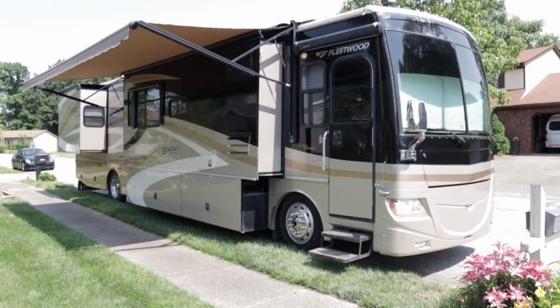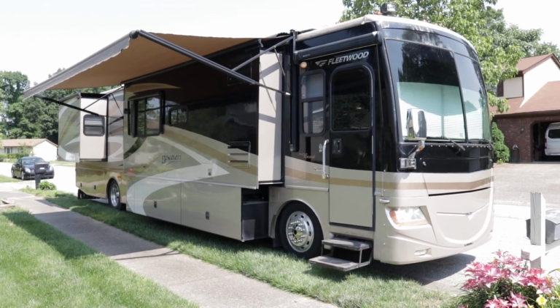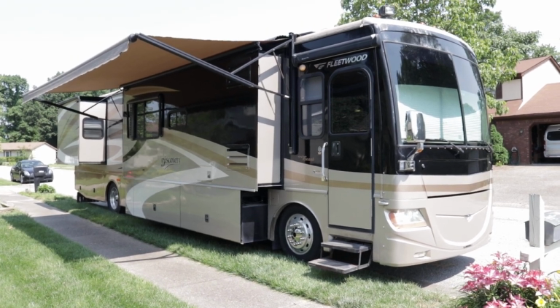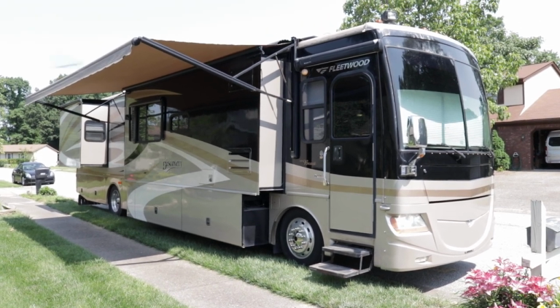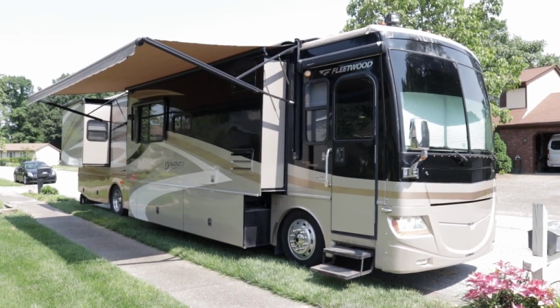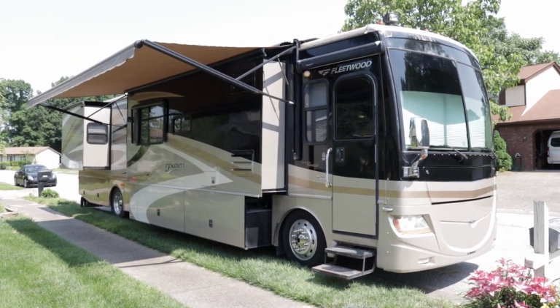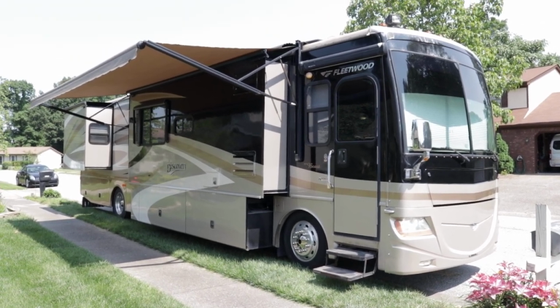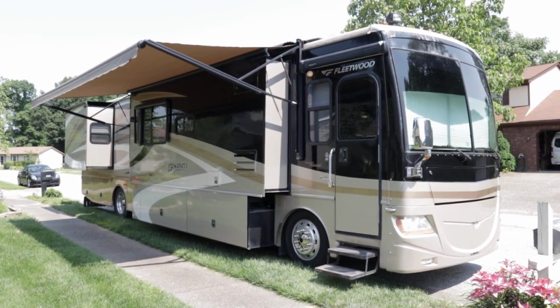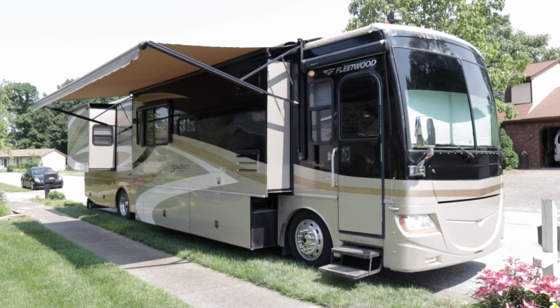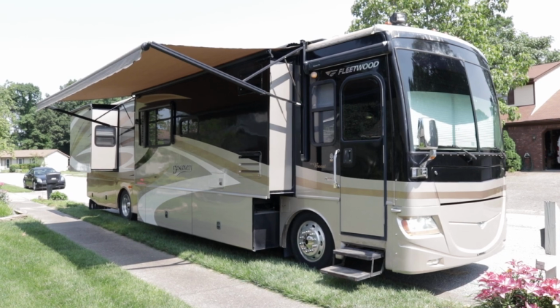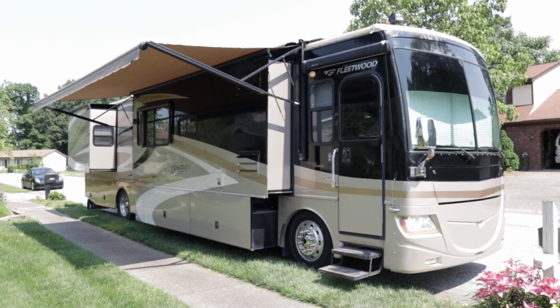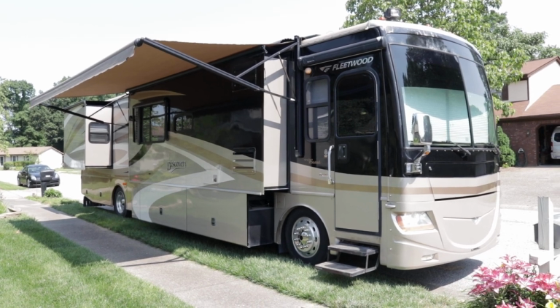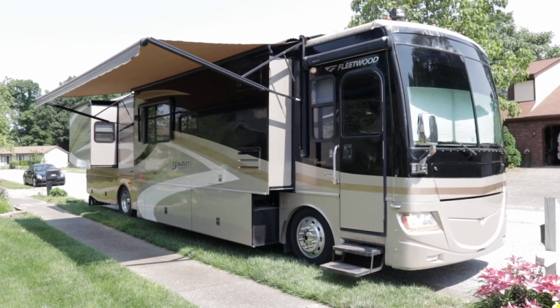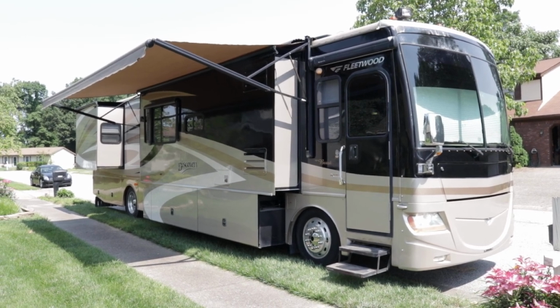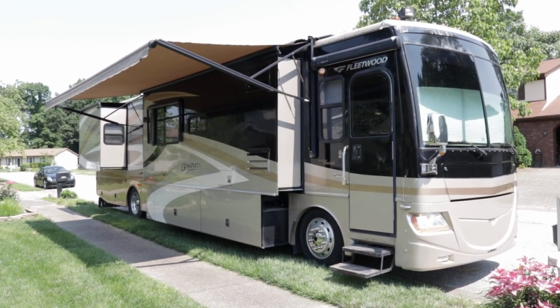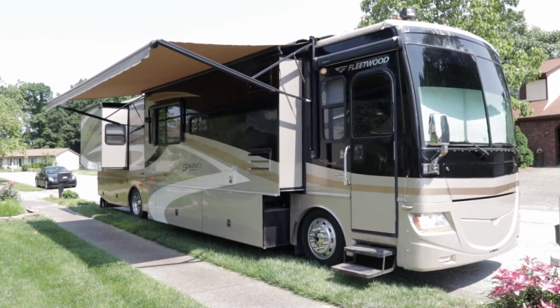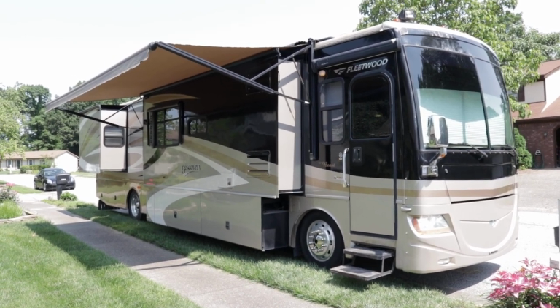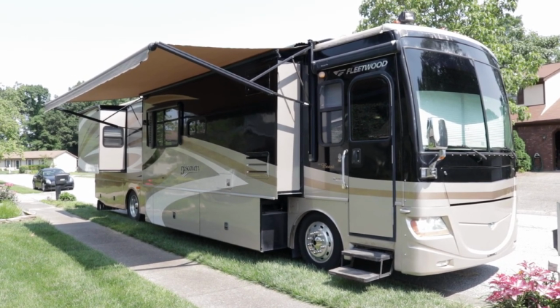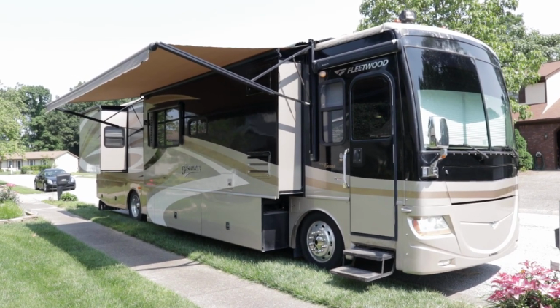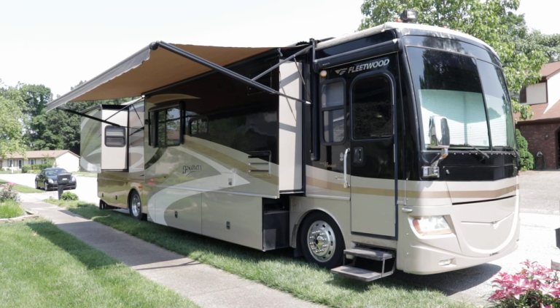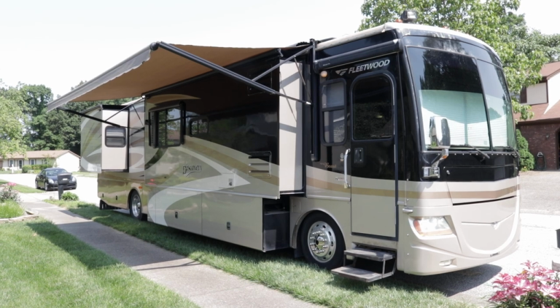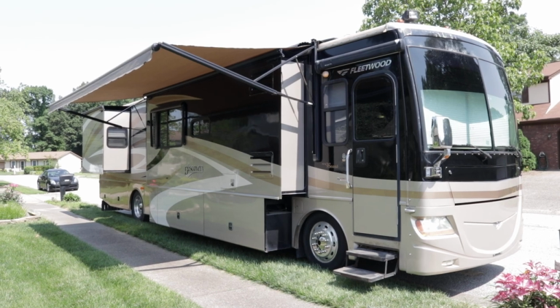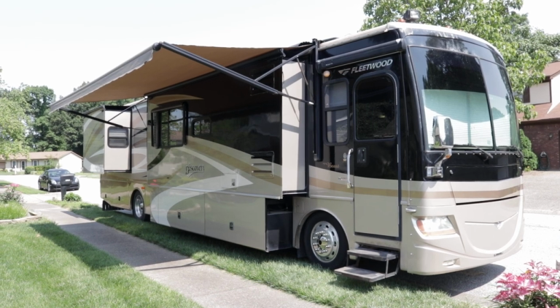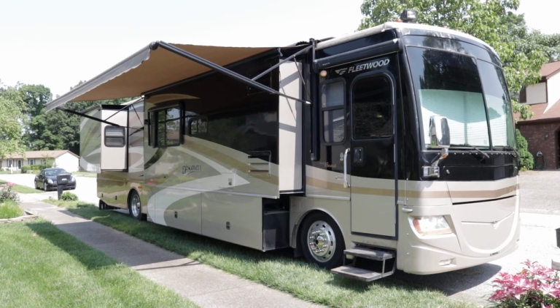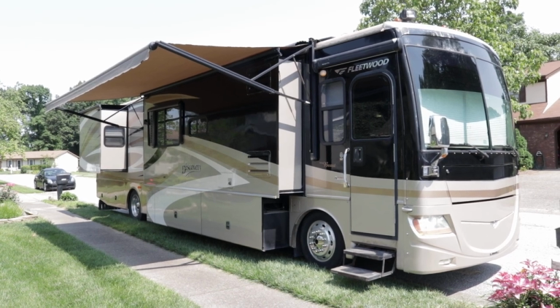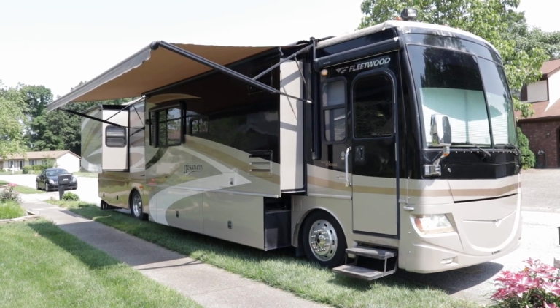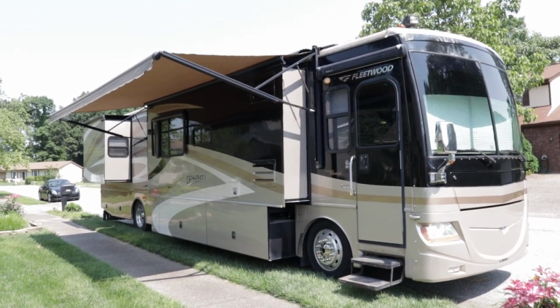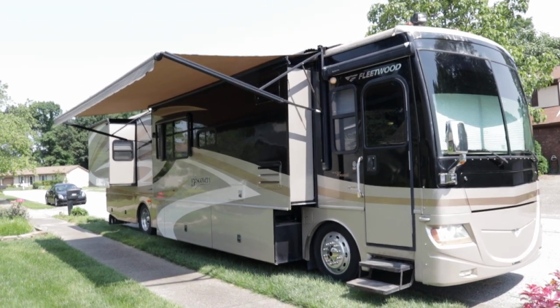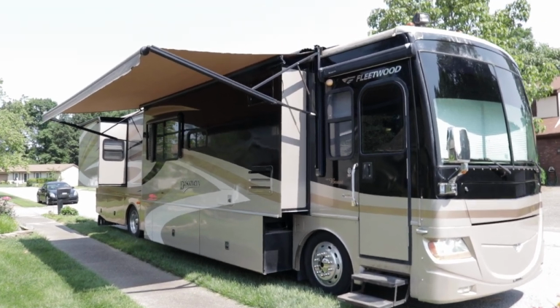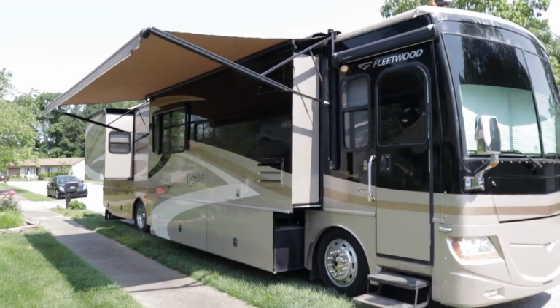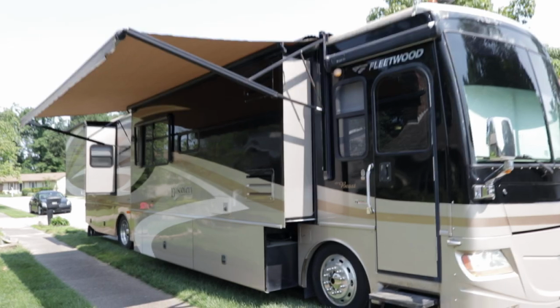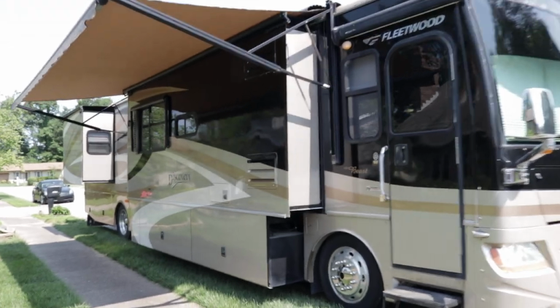Brian here with HelpSellMyRV.com out of Louisville, Kentucky, where all RVs are for sale by owner. I'm going to do a walk around on this 2007 Fleetwood Discovery 40X Triple Slide Class A Diesel Pusher Motorhome. I'll get started on the inside and then finish up by showing you the outside.